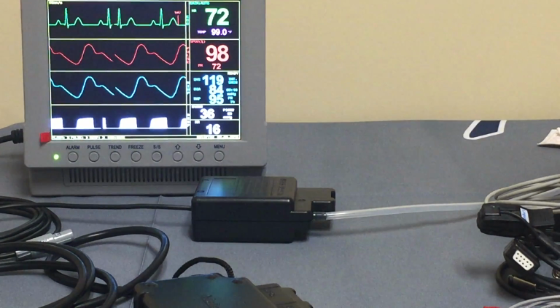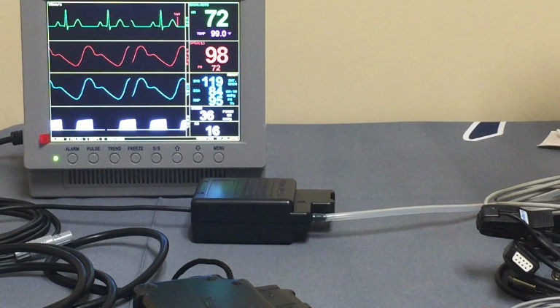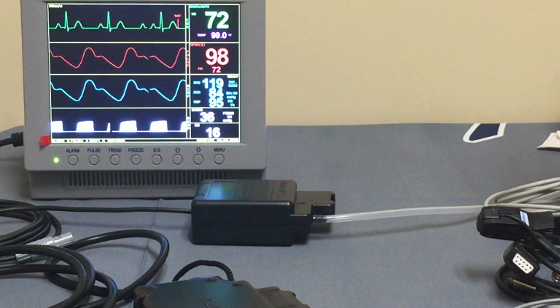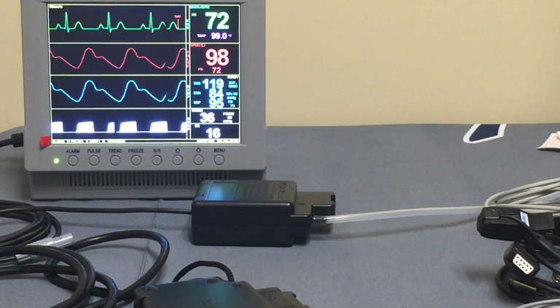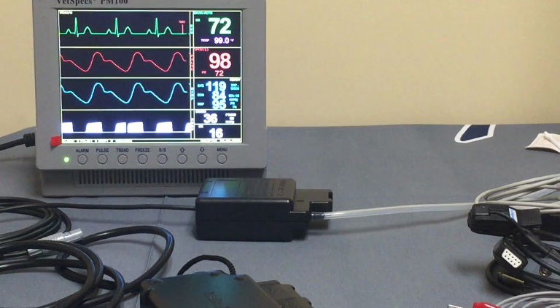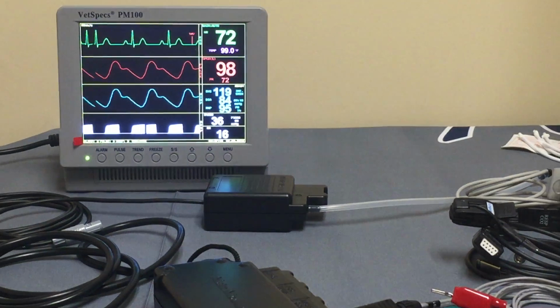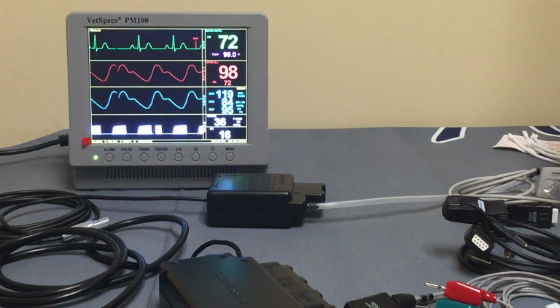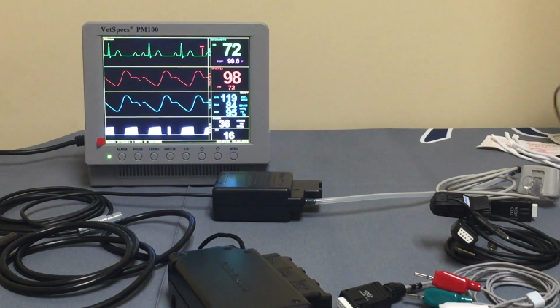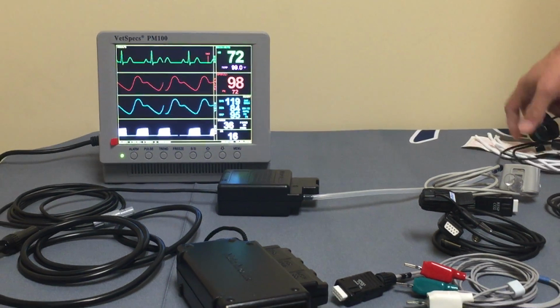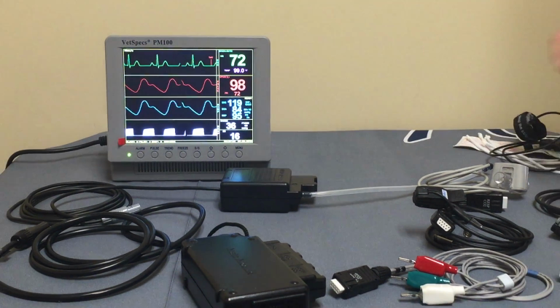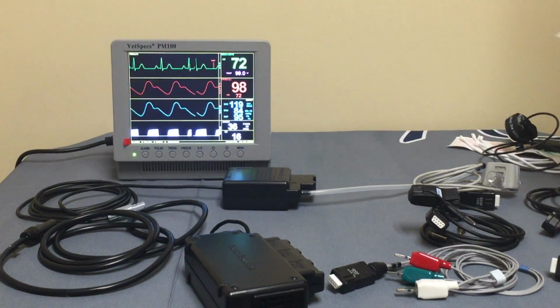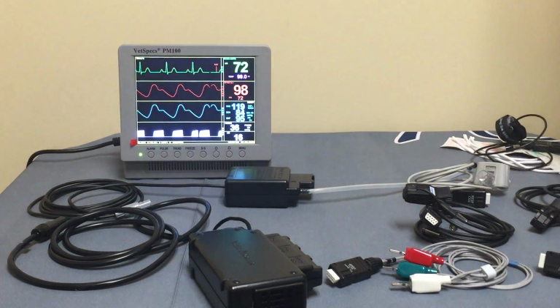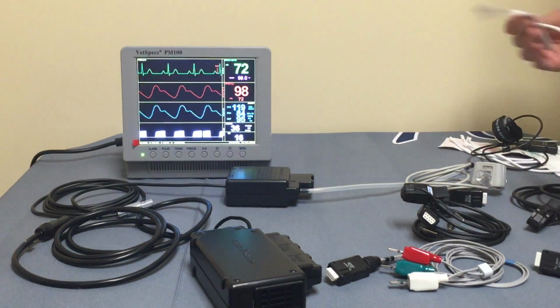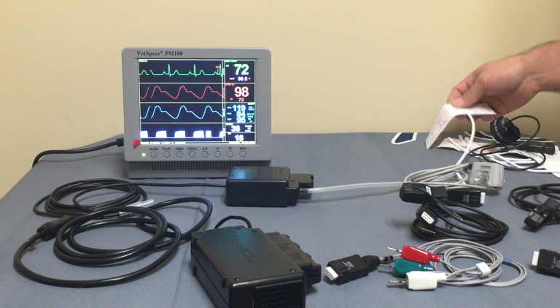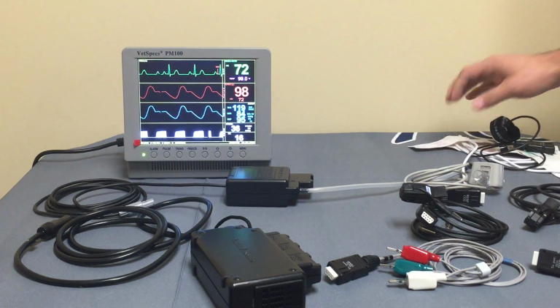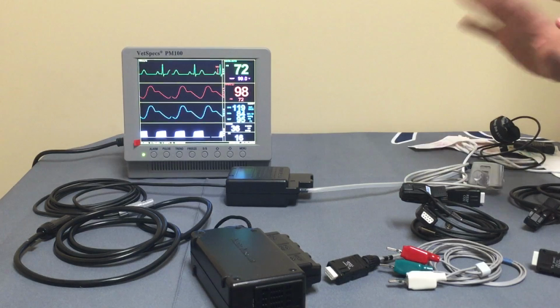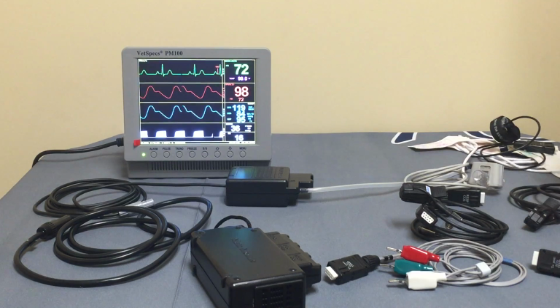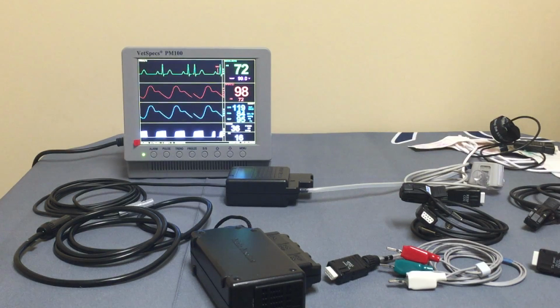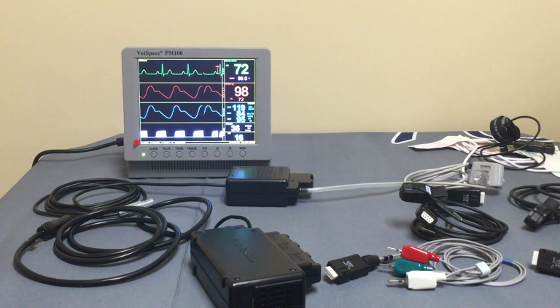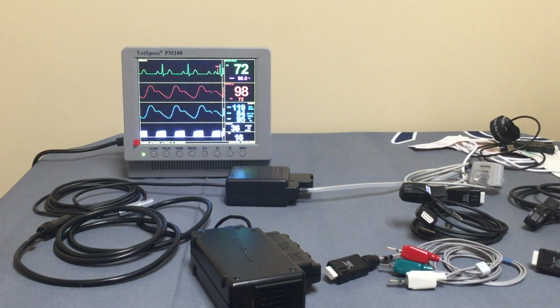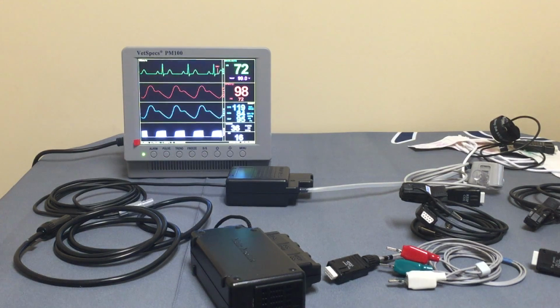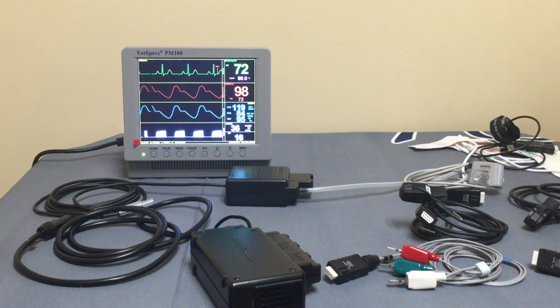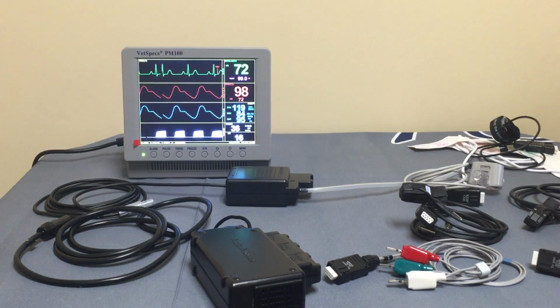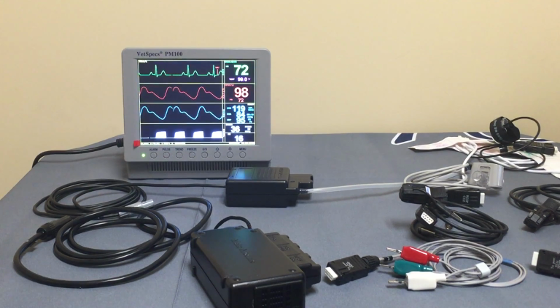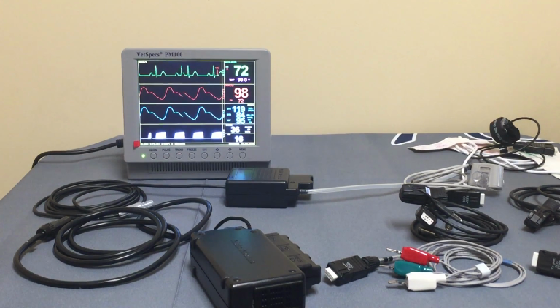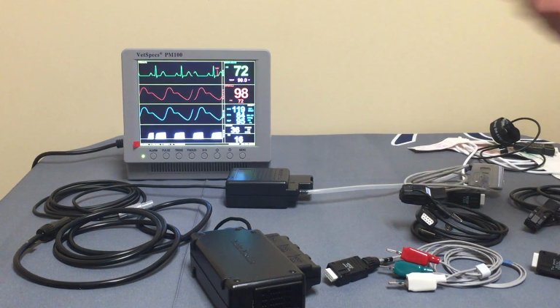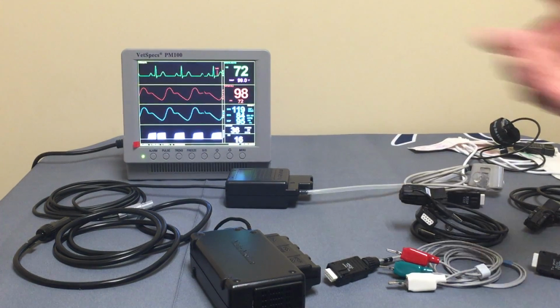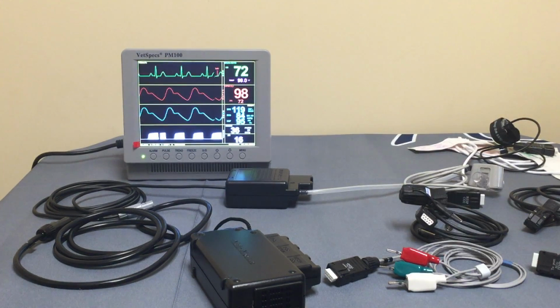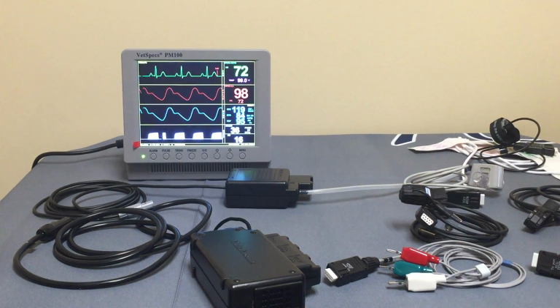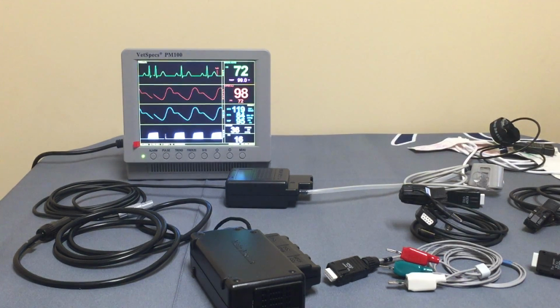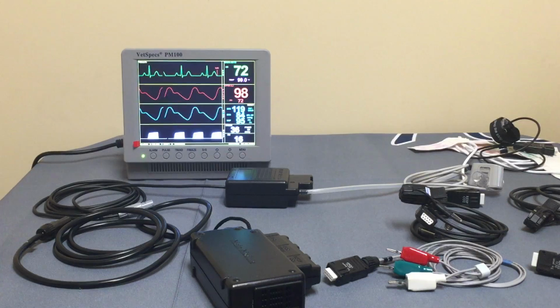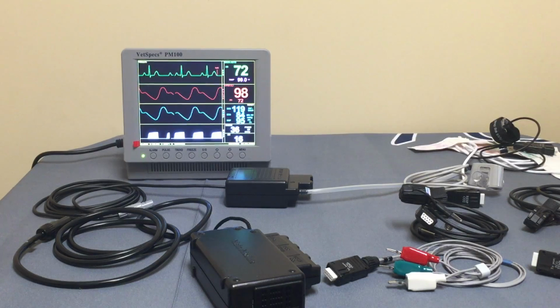I'm going to set this over to the side. What I'd like to do now is dive in a little bit more into the blood pressure monitoring.